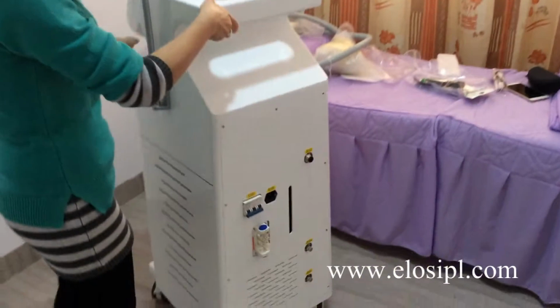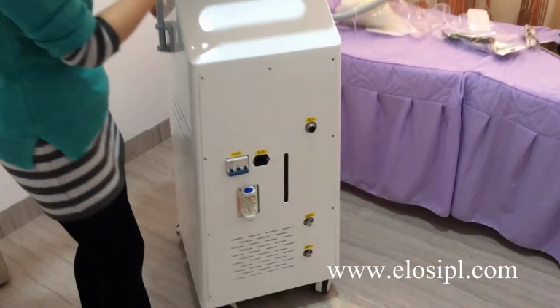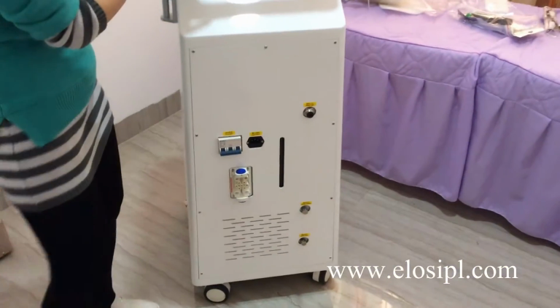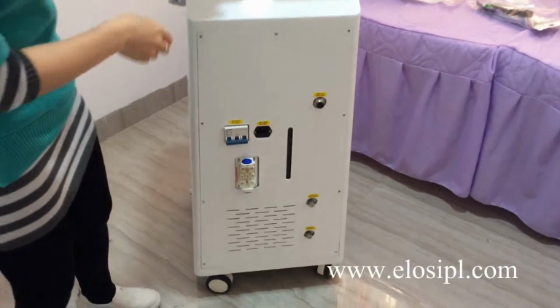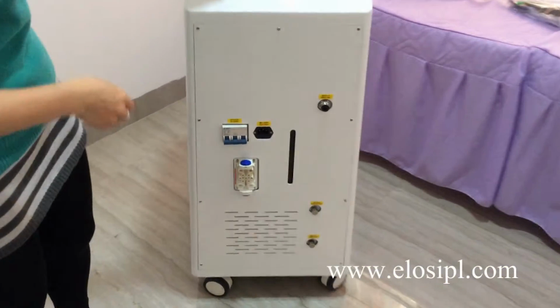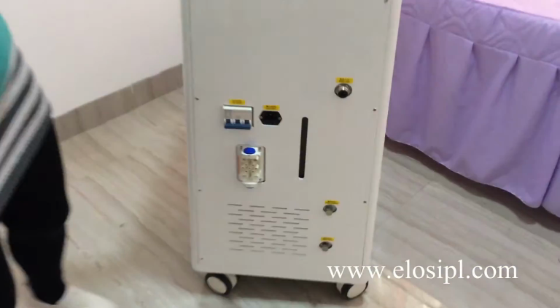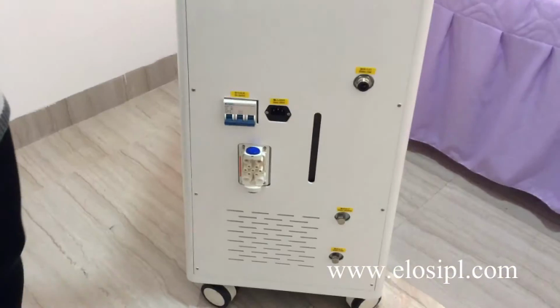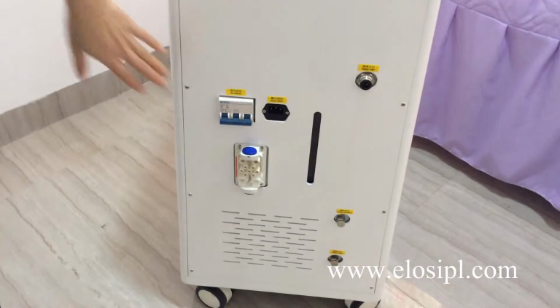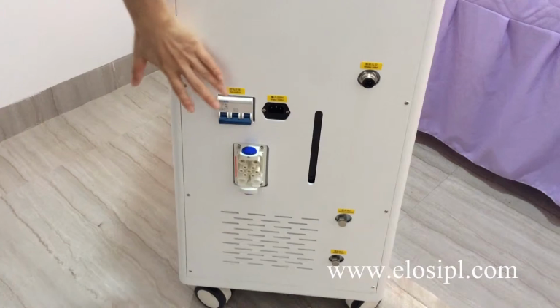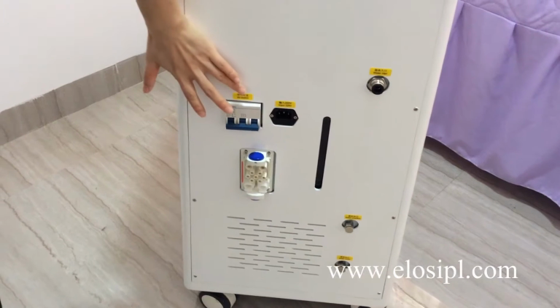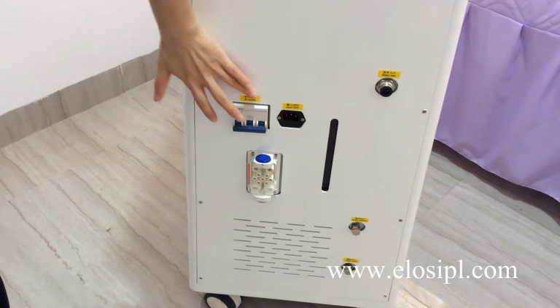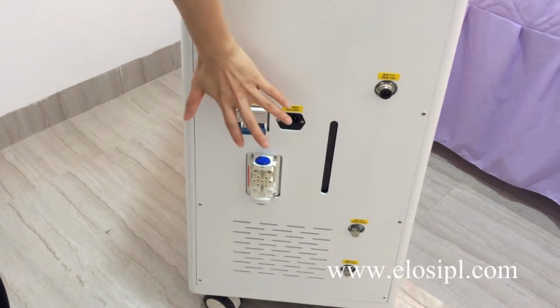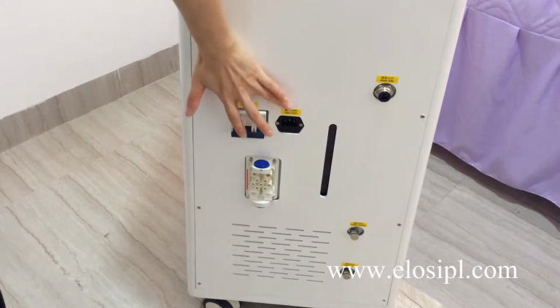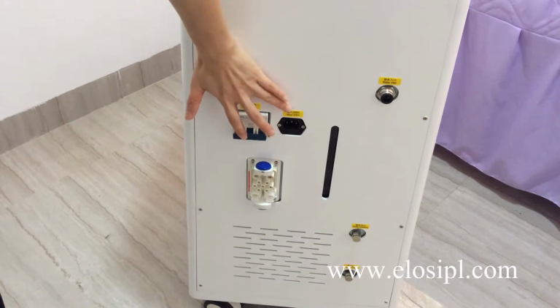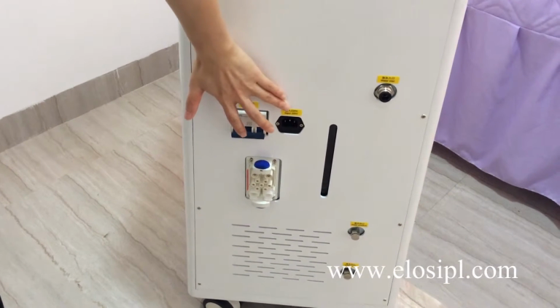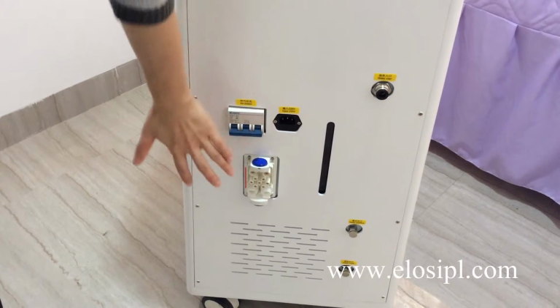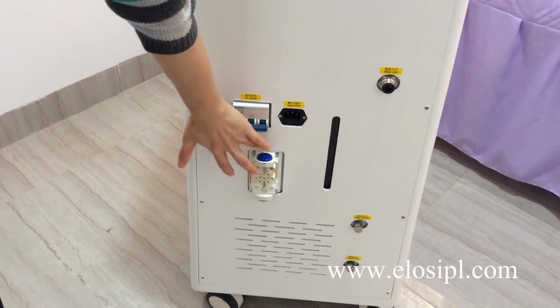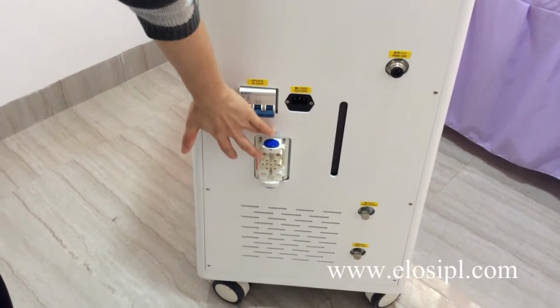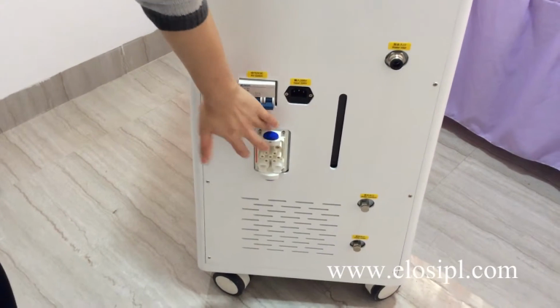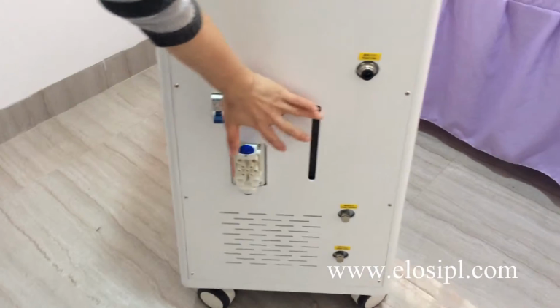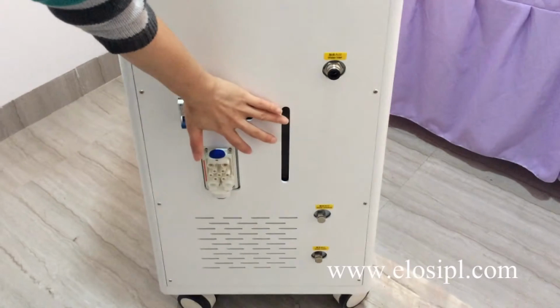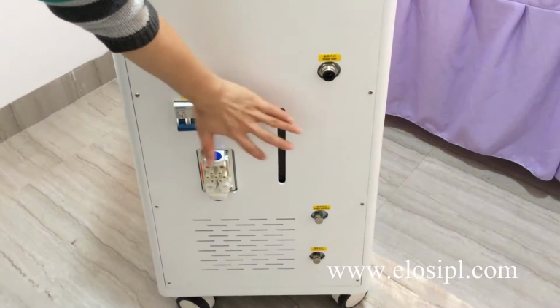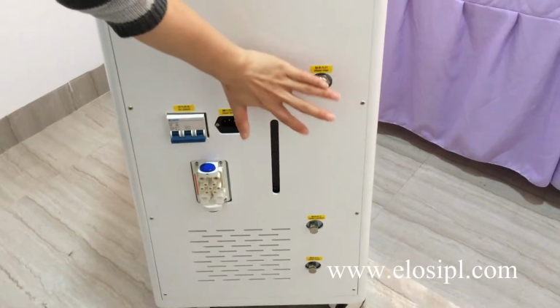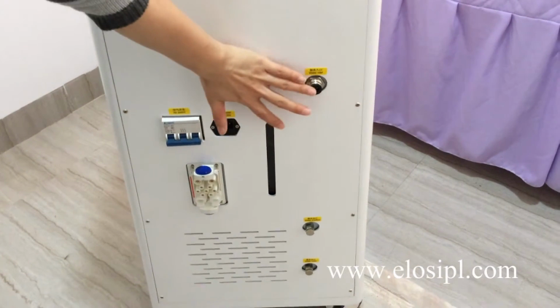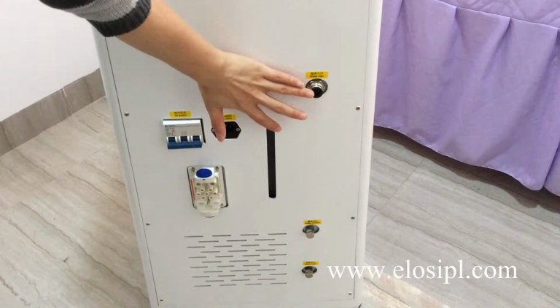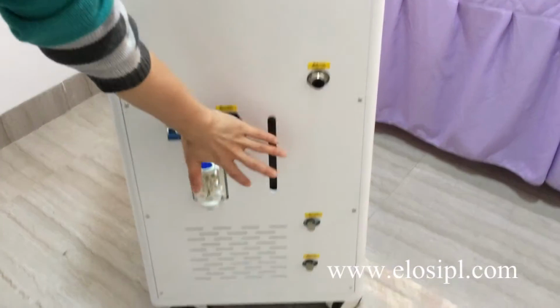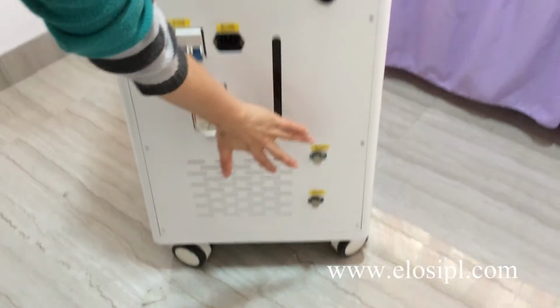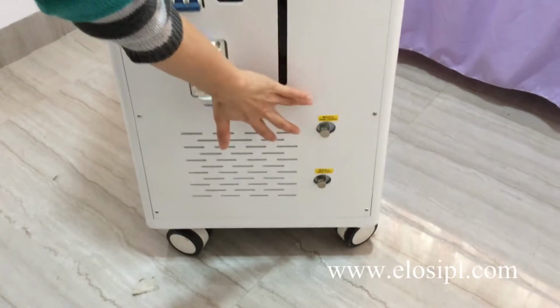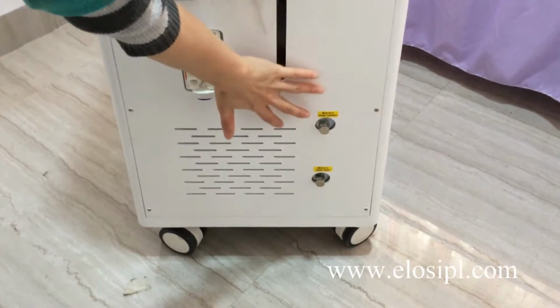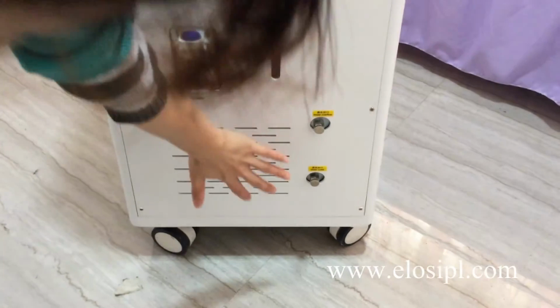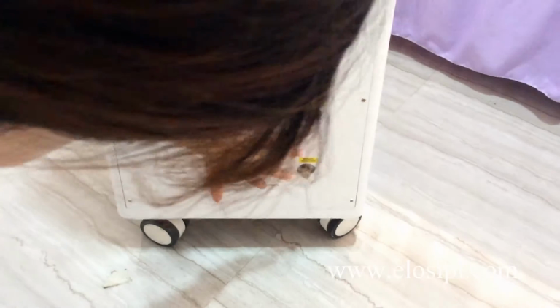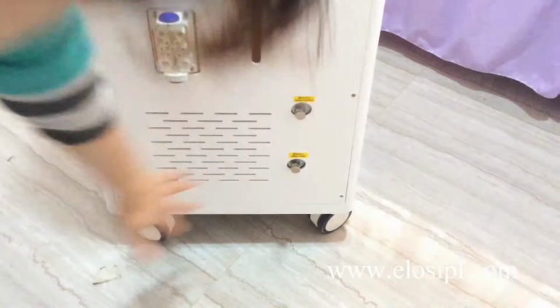The back of the machine includes an air switch, power line connector, handle connector, water meter, water inlet, water overflow, and water outlet.